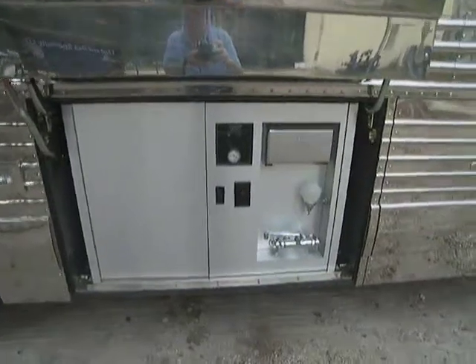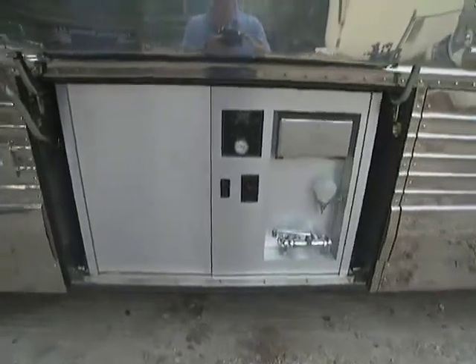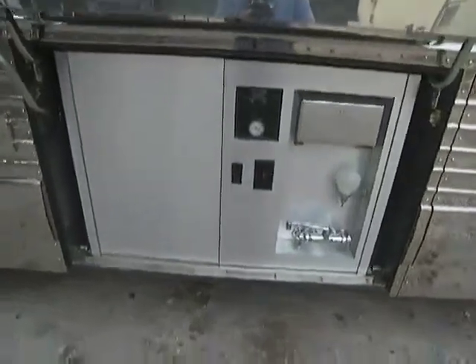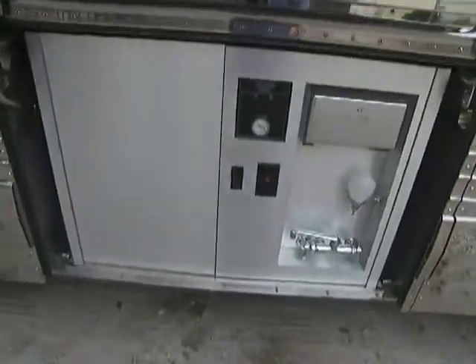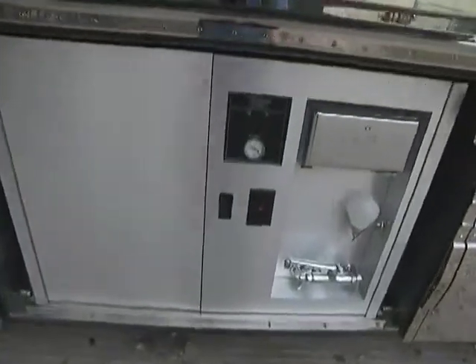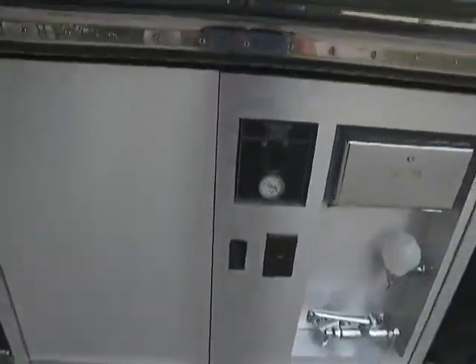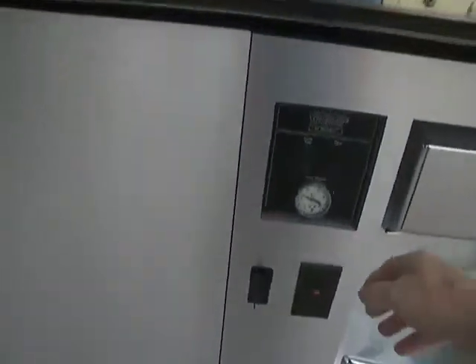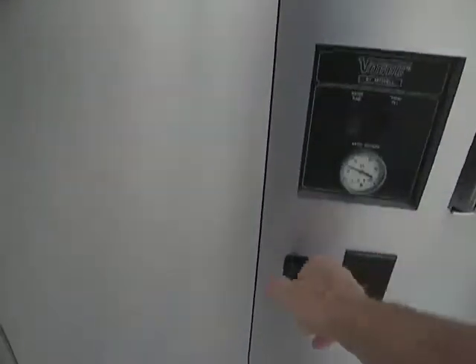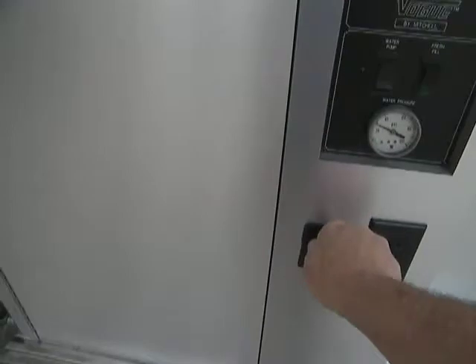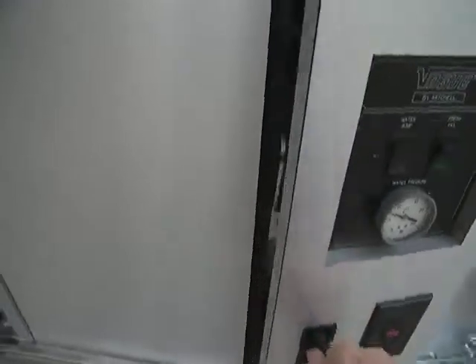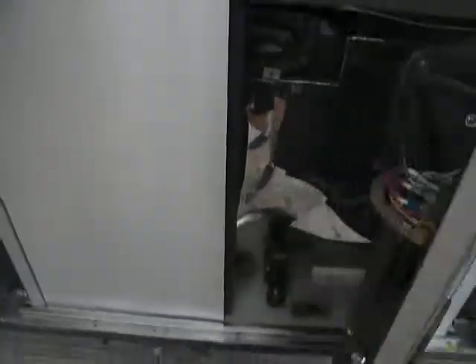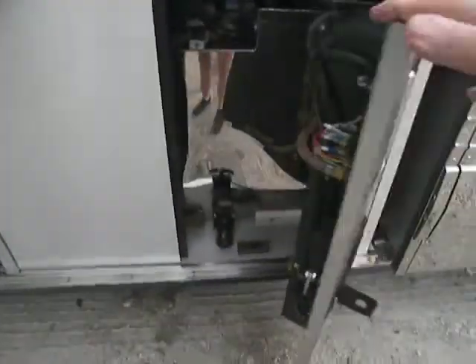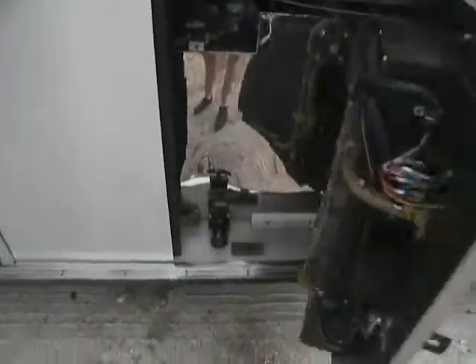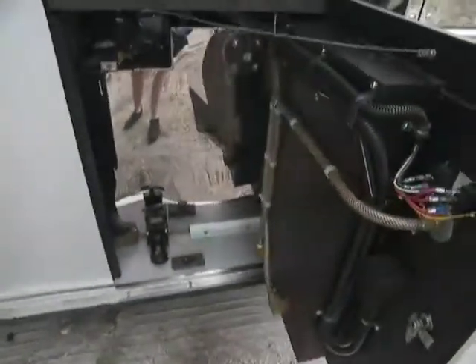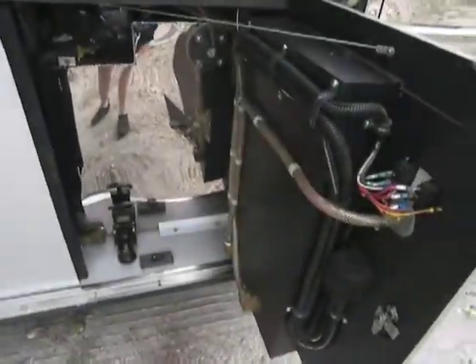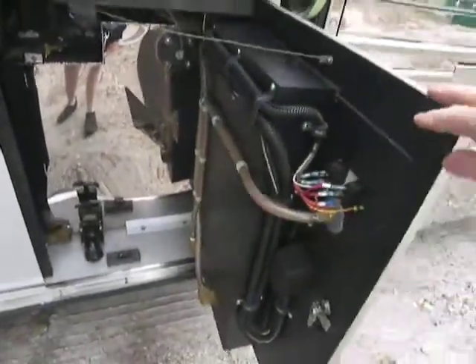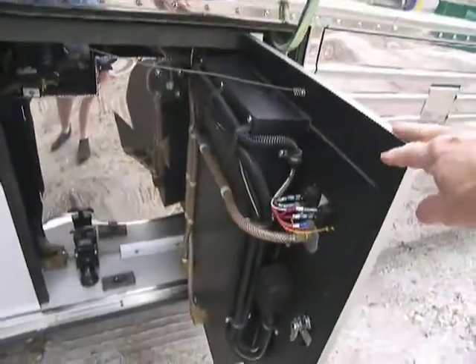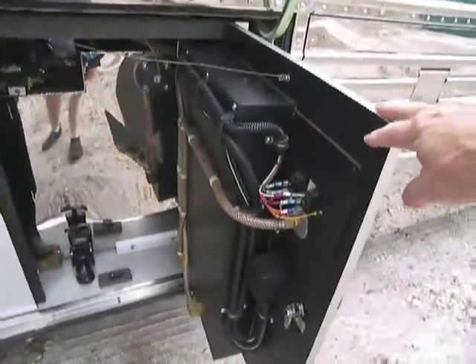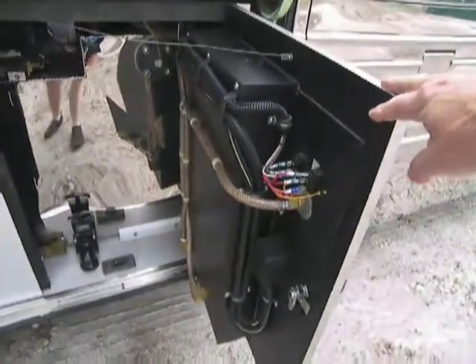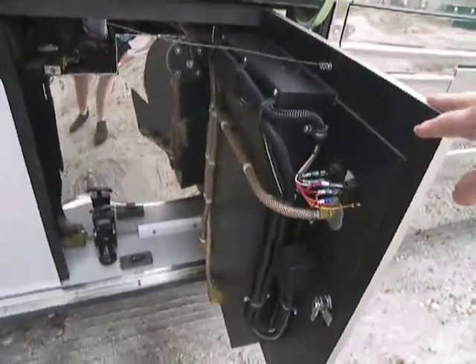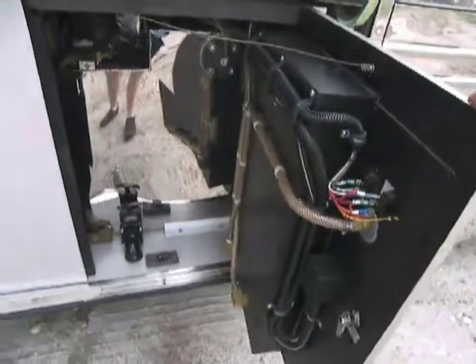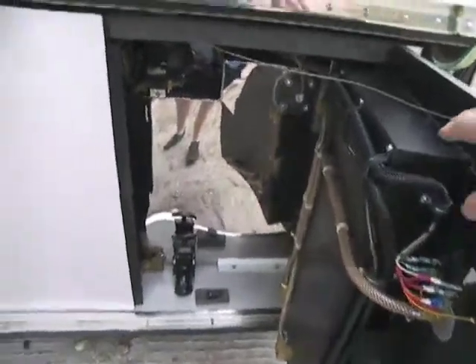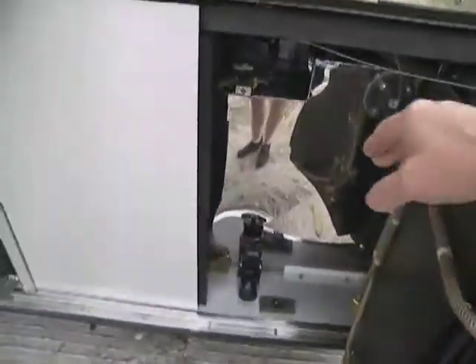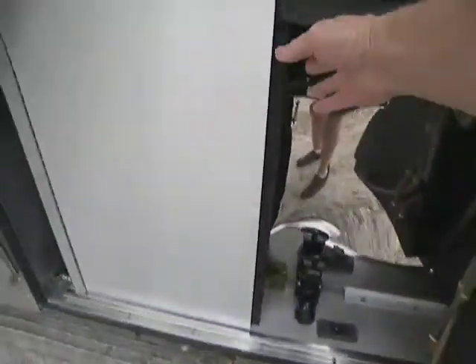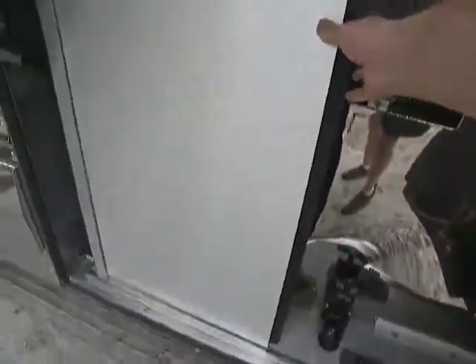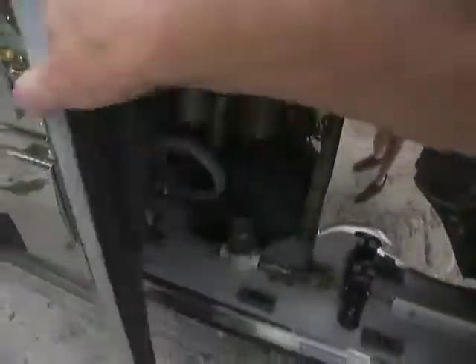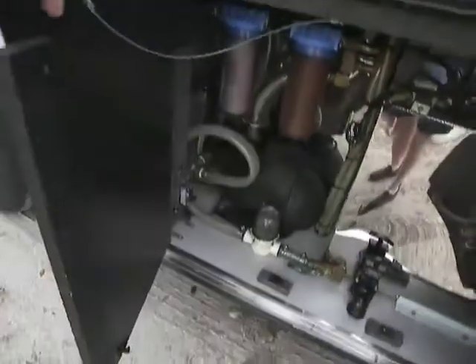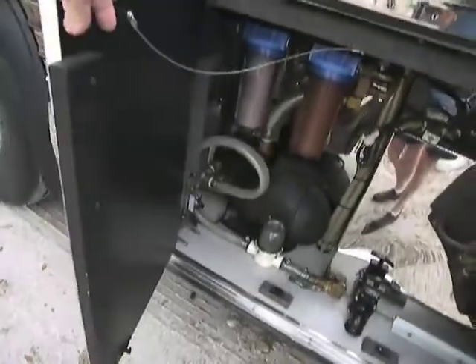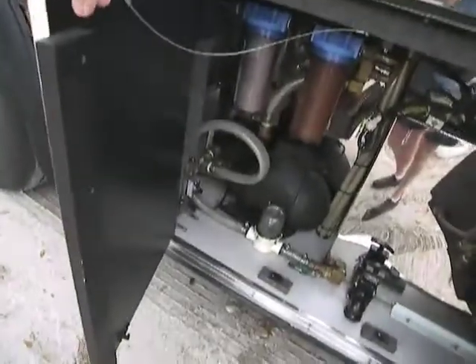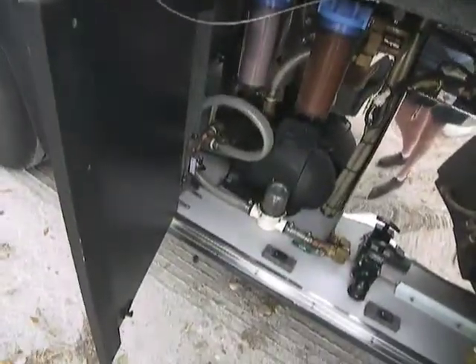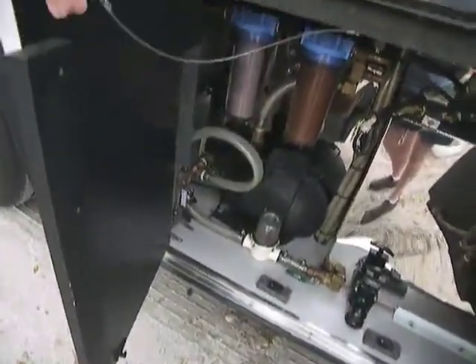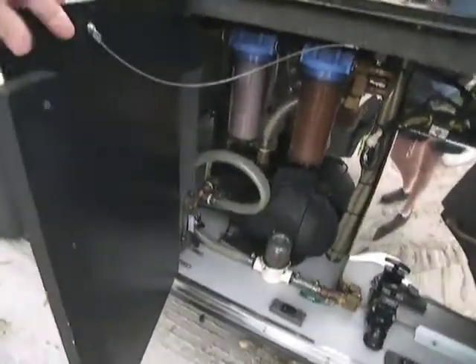This is the water fill again, only this time we'll open the doors so you can see inside. There's a pressure gauge there, as you can see, and a water pump switch on and off. The back of the door, the fresh water drain, headhunter pump, and filters.